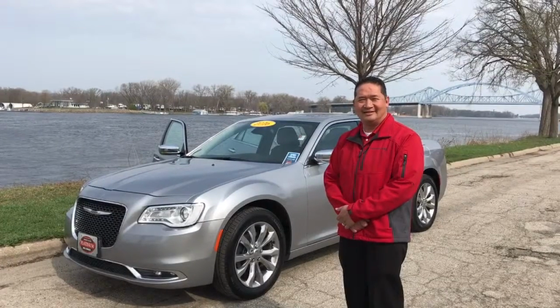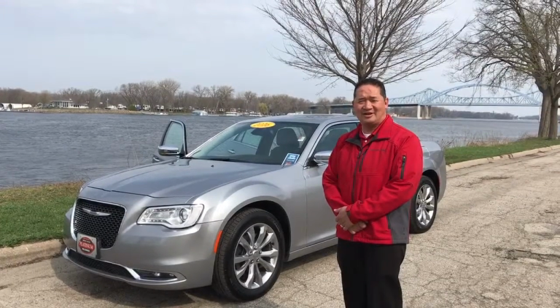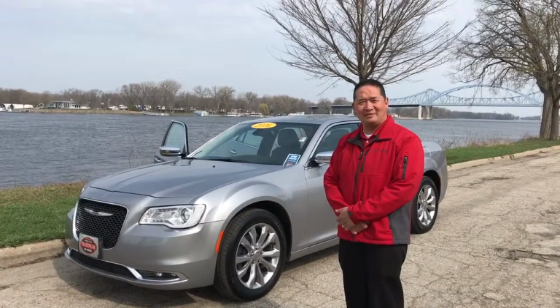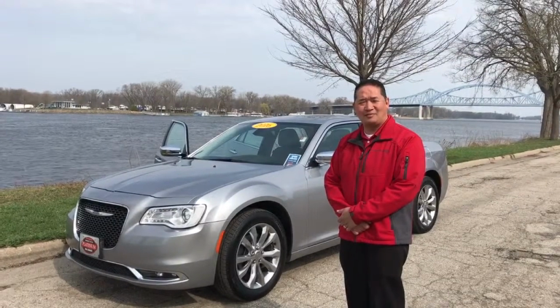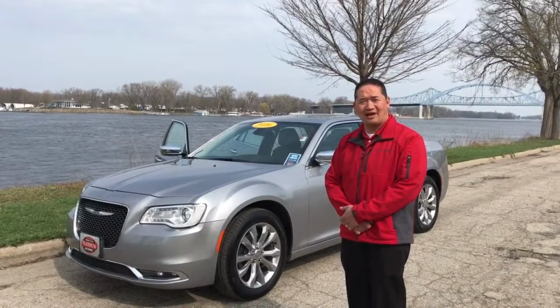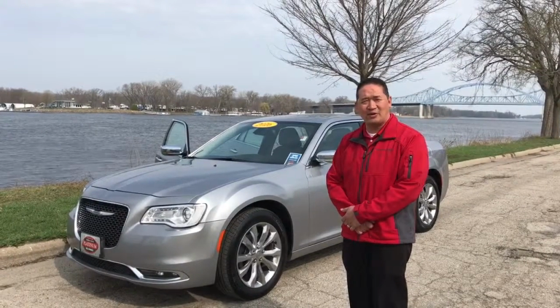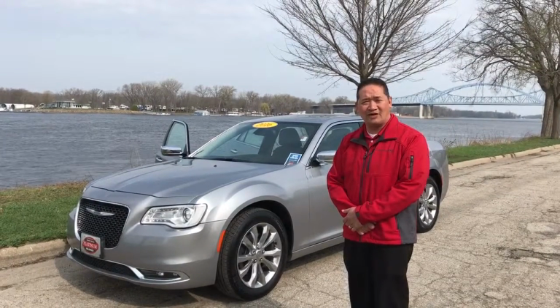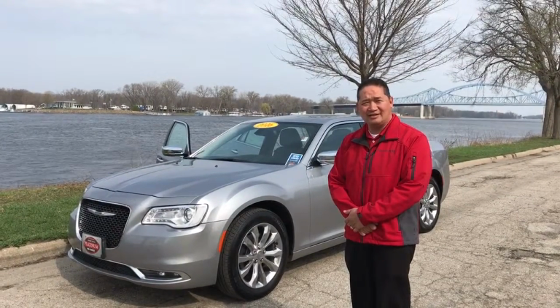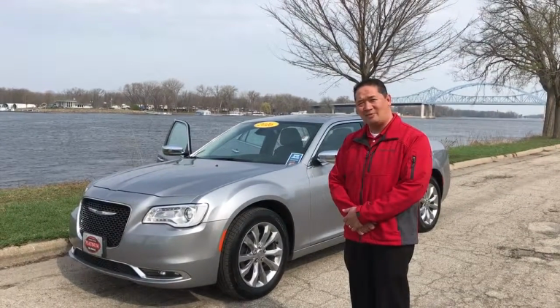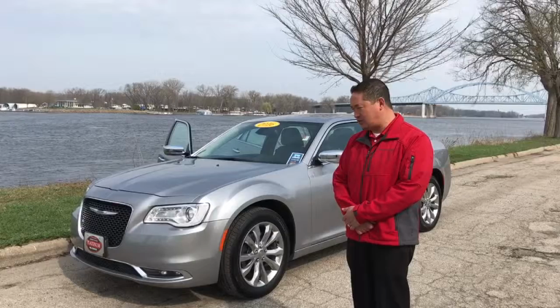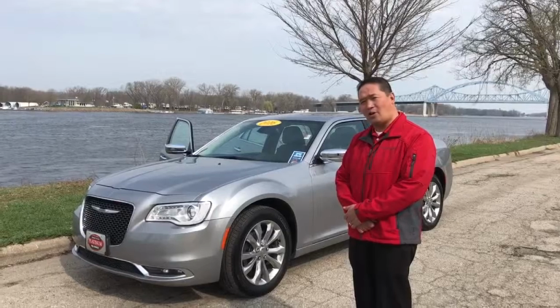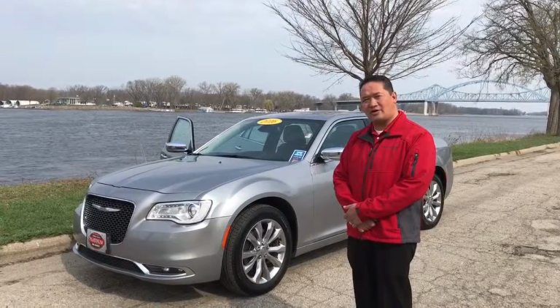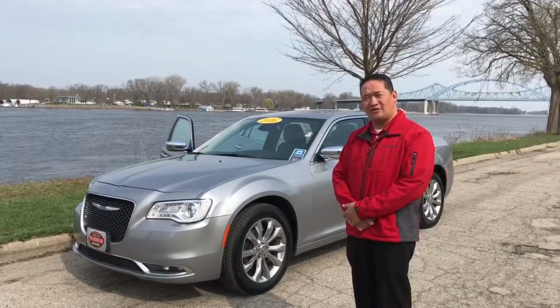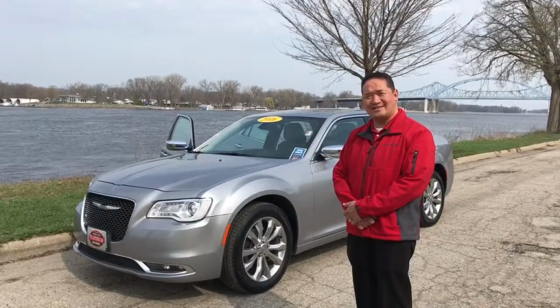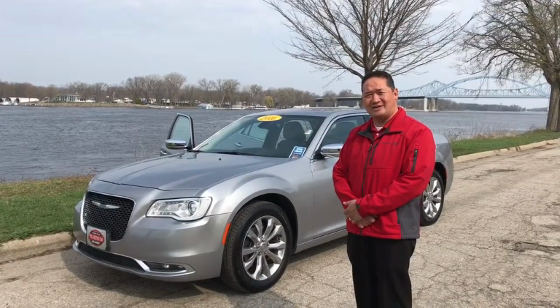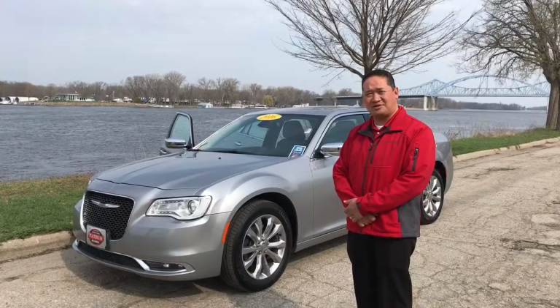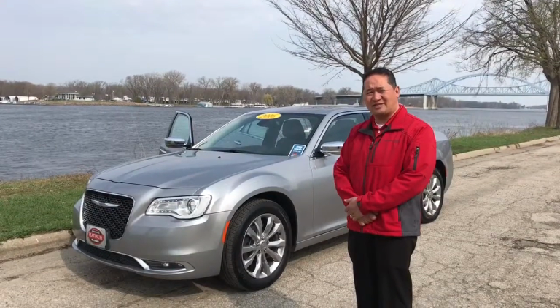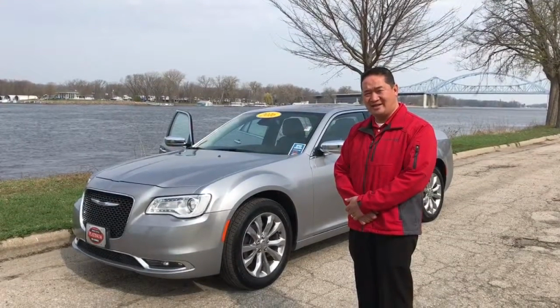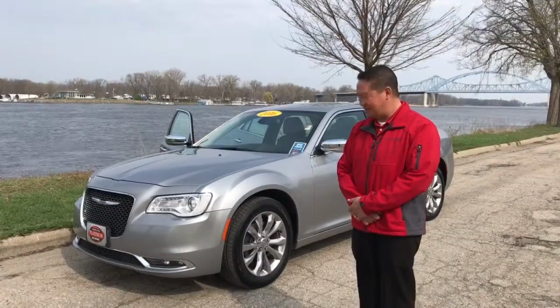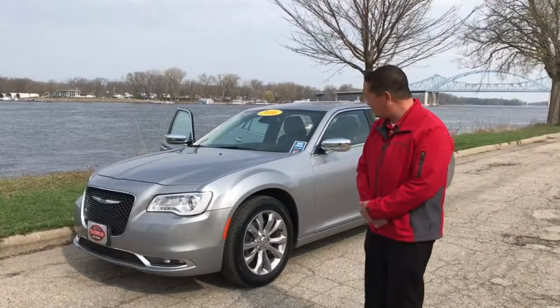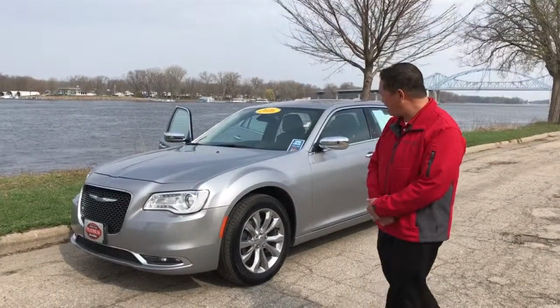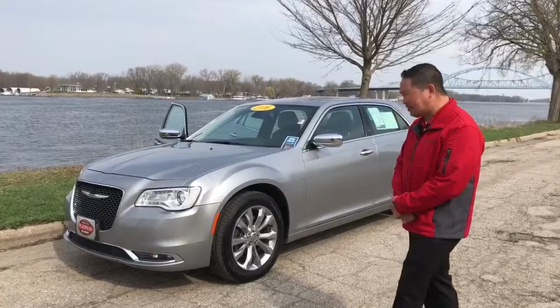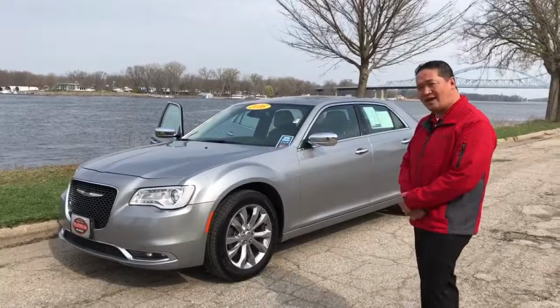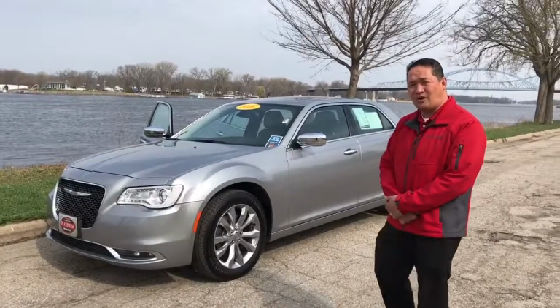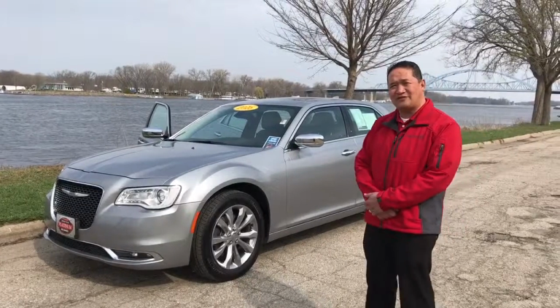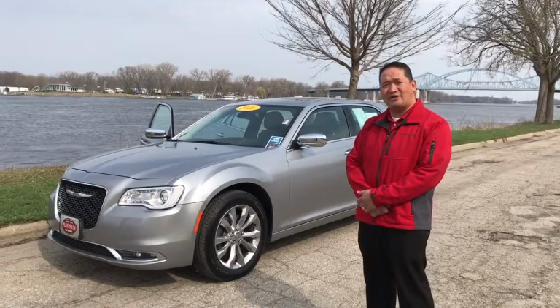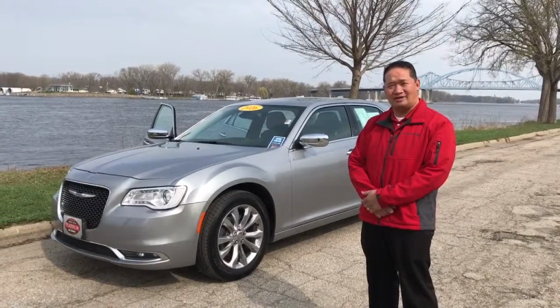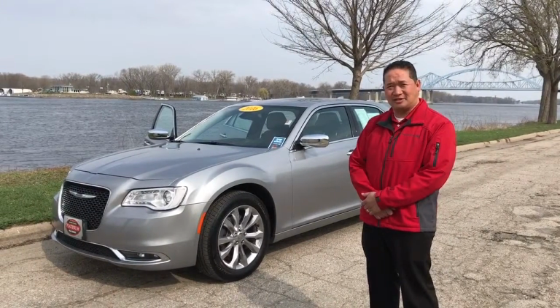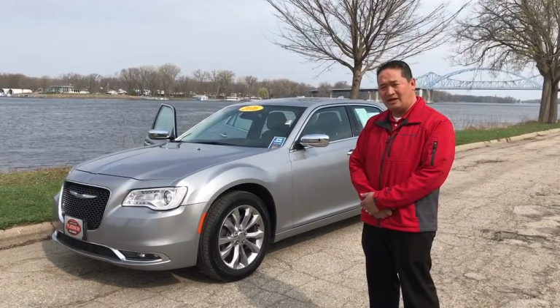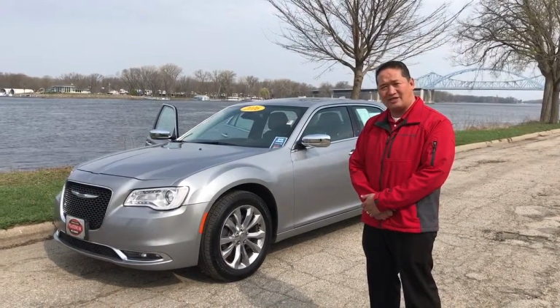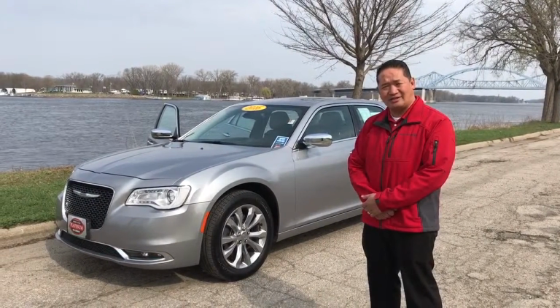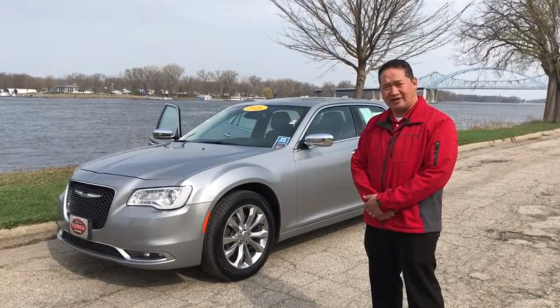Hi there, my name is John Pochenian with Toyota of the Cross. Today I'm going to do a quick walk around on our 2016 Chrysler 300C. It is a vehicle that's only got about 12,500 miles on it, so nice little miles on the vehicle.